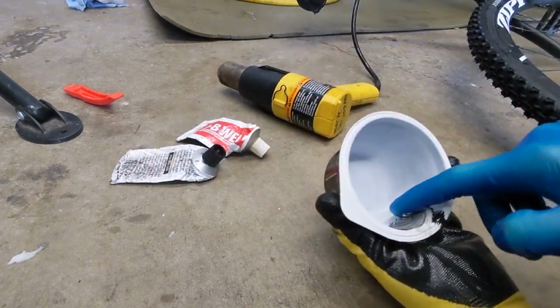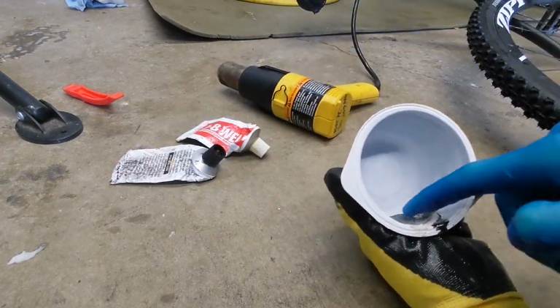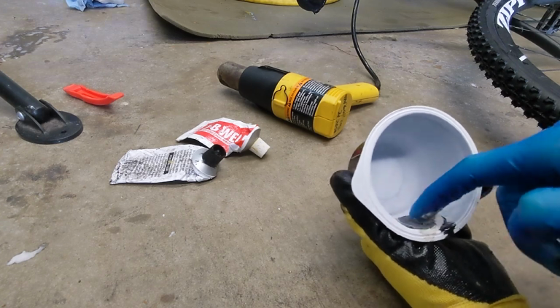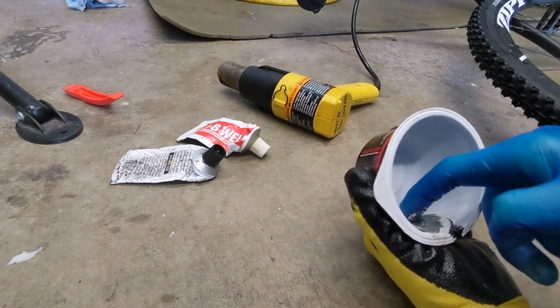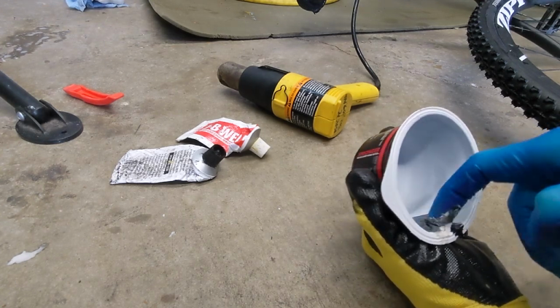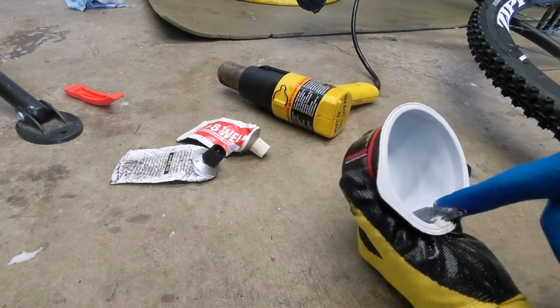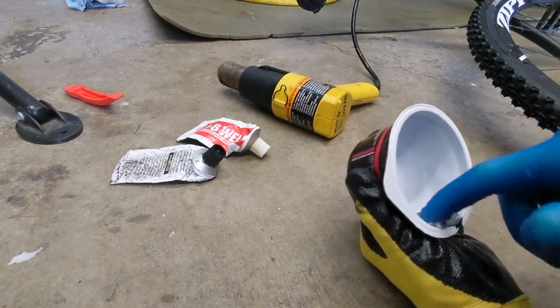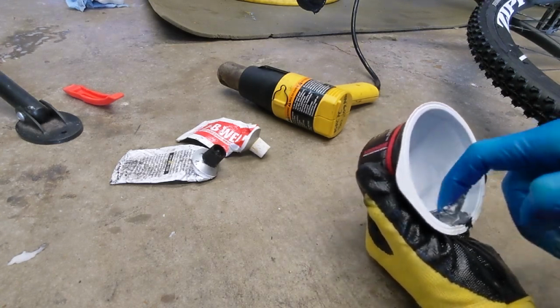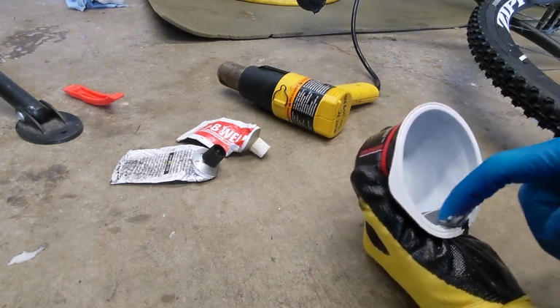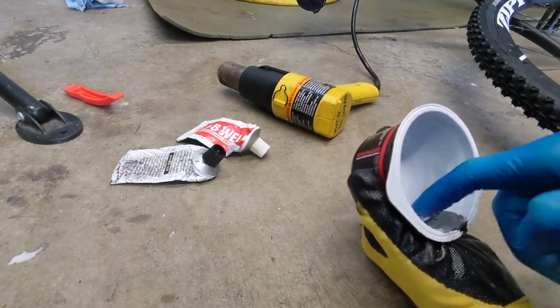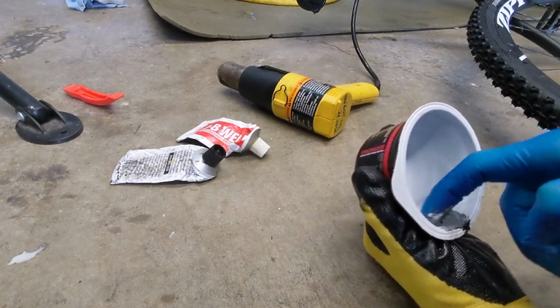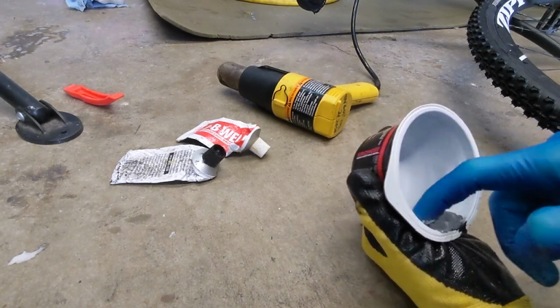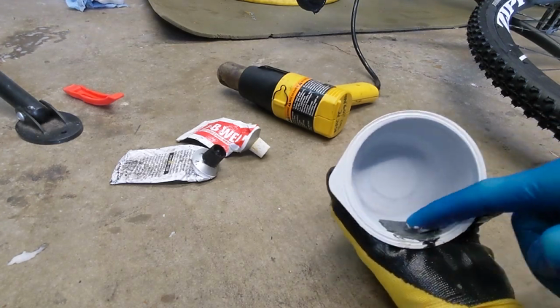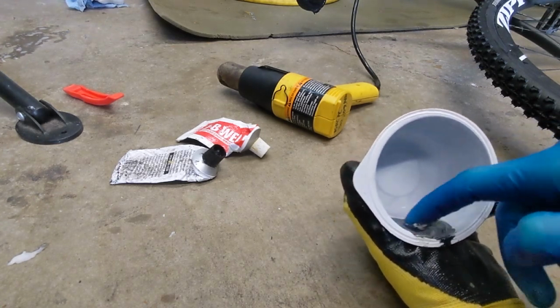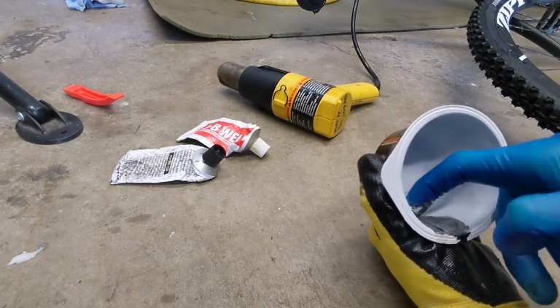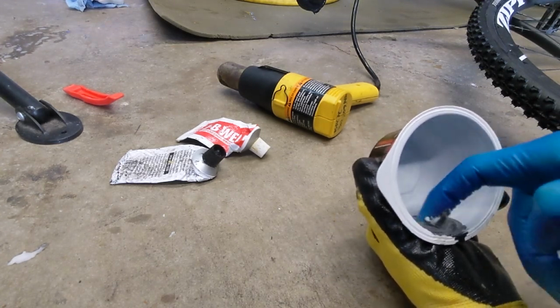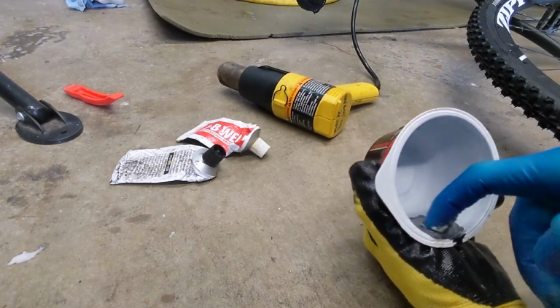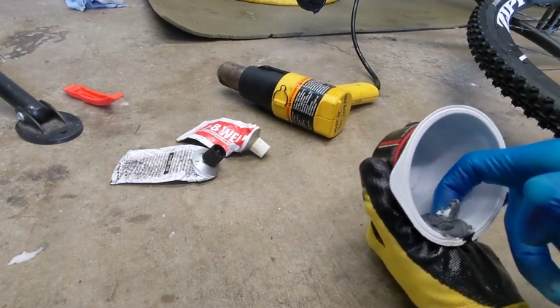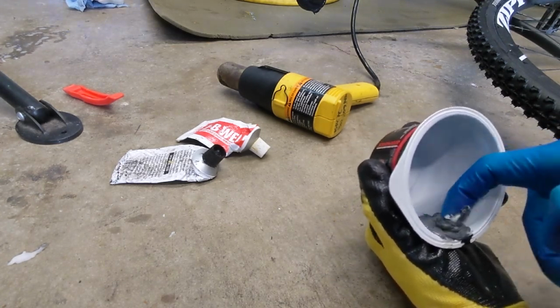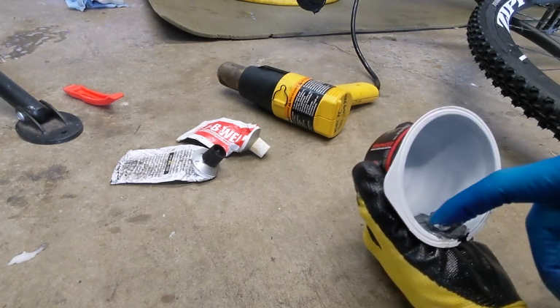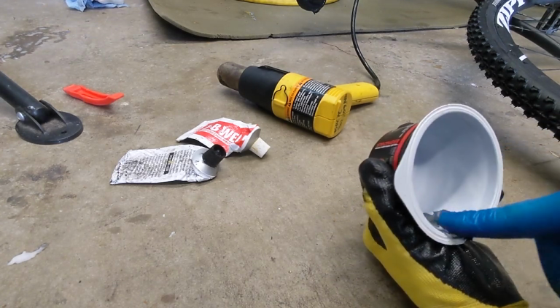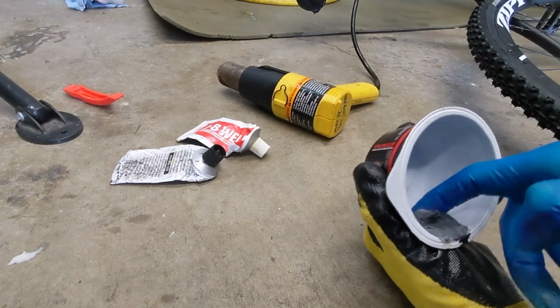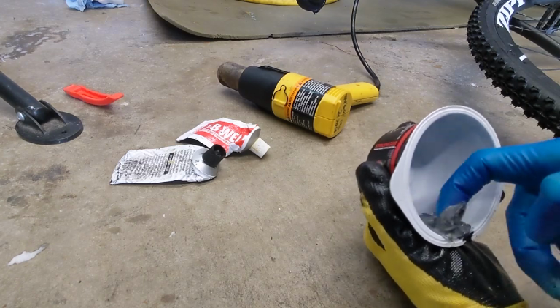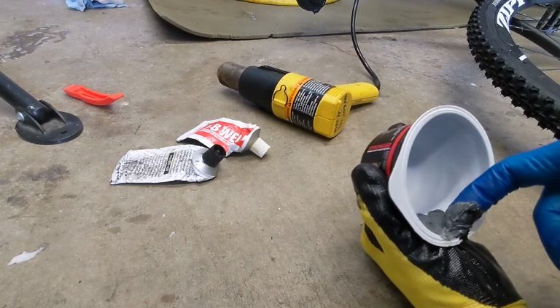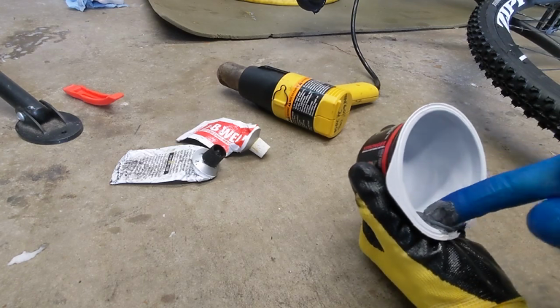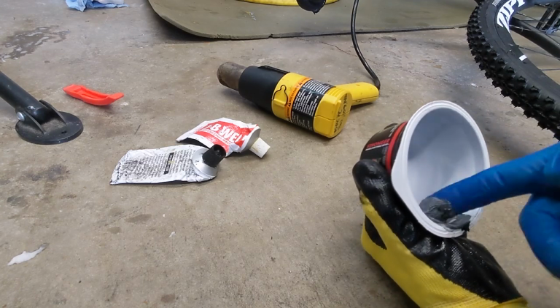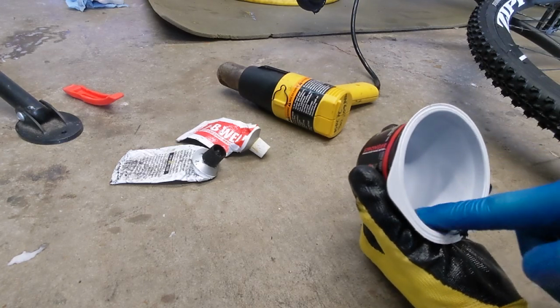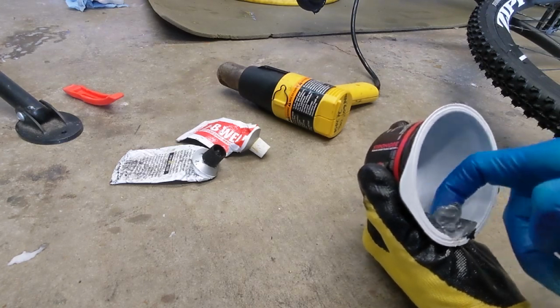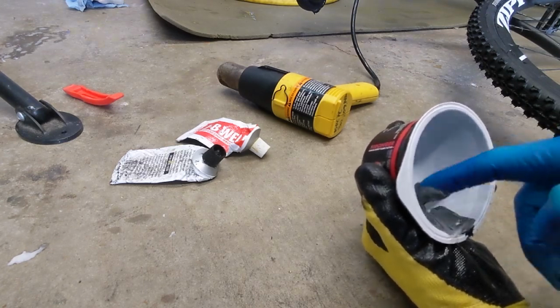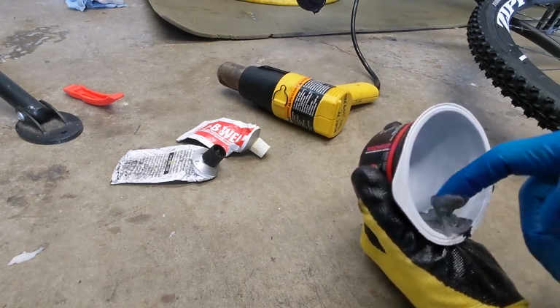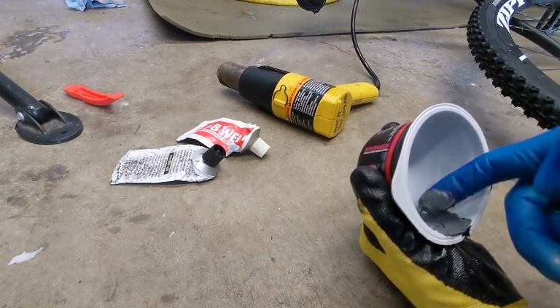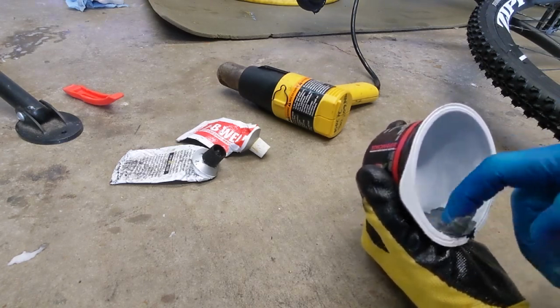It's a two-part epoxy. Heat it up with a heat gun and then mix it up in a mixer. Make sure you wear gloves — you don't want this stuff on your skin or in your eyes.